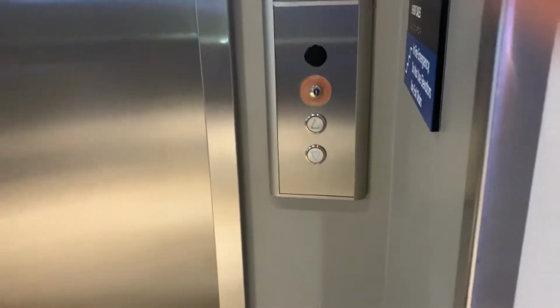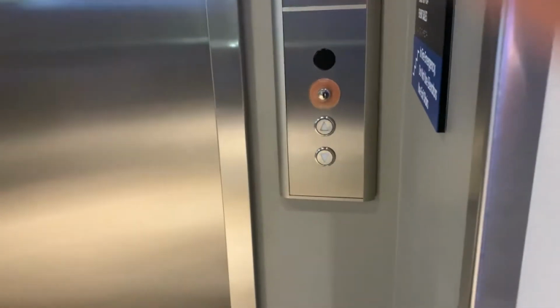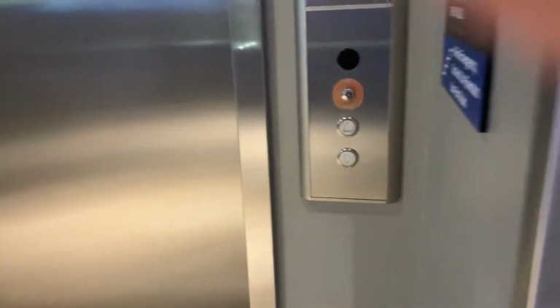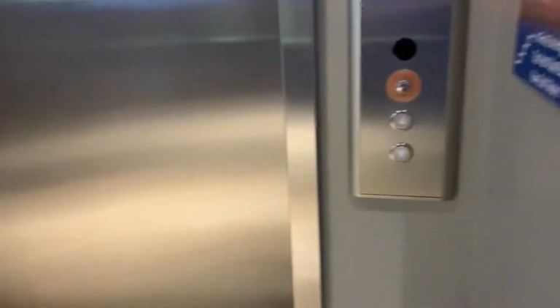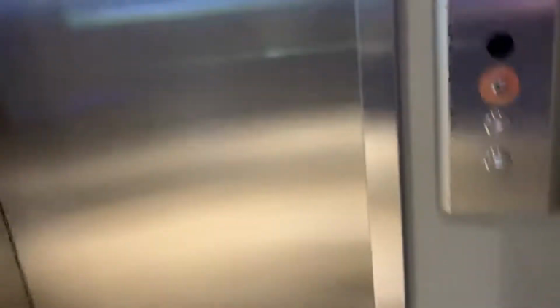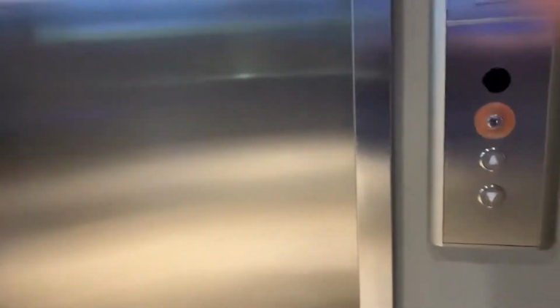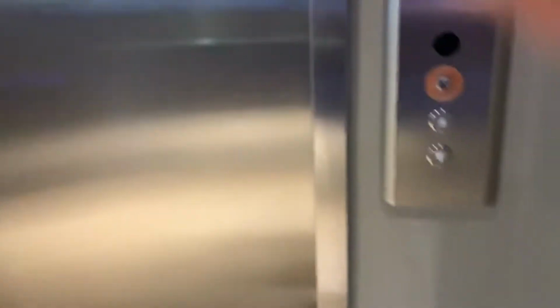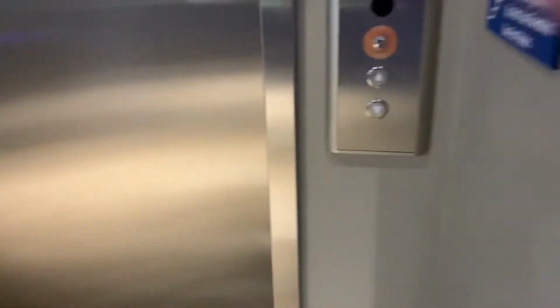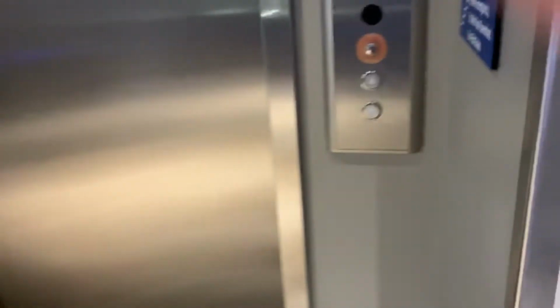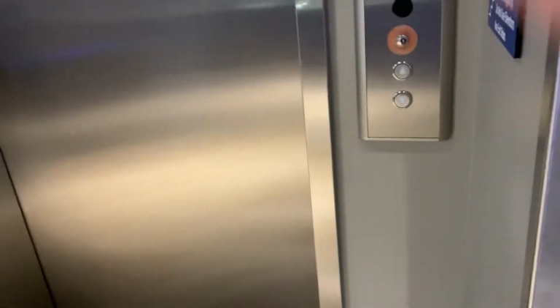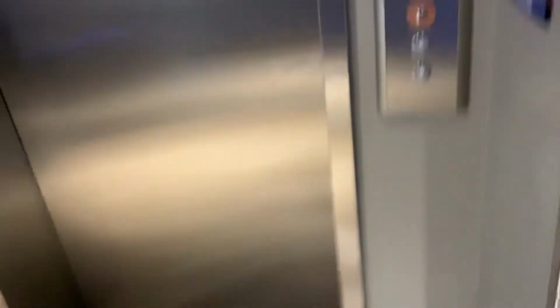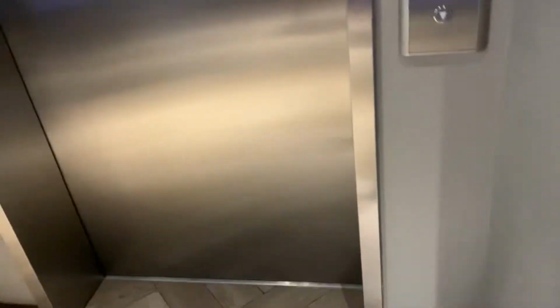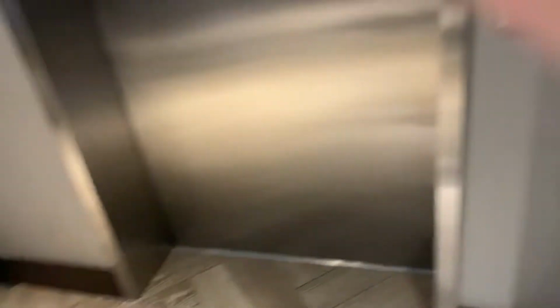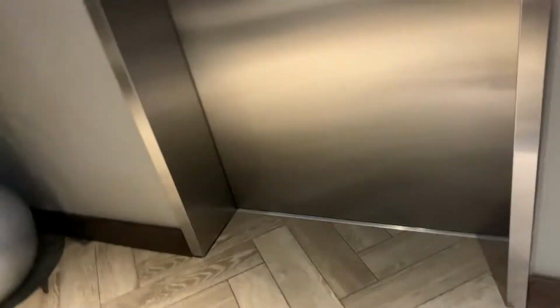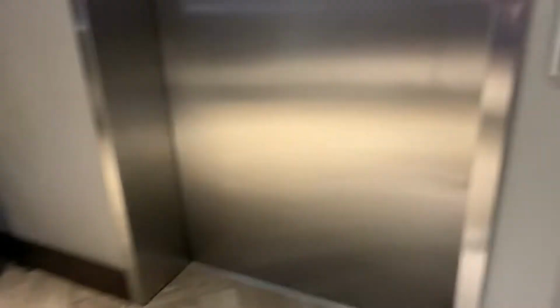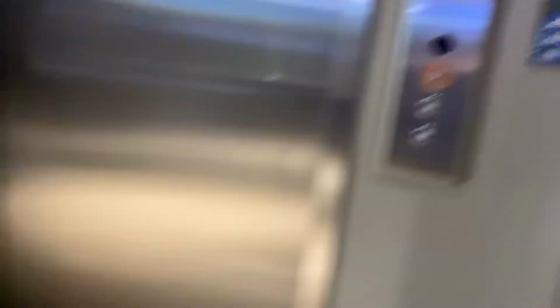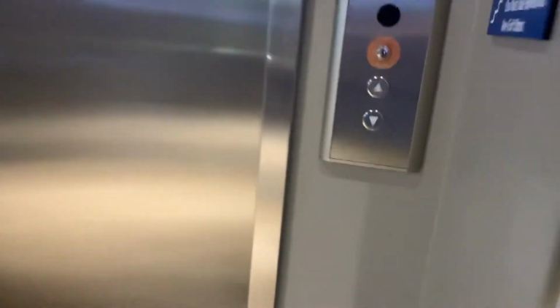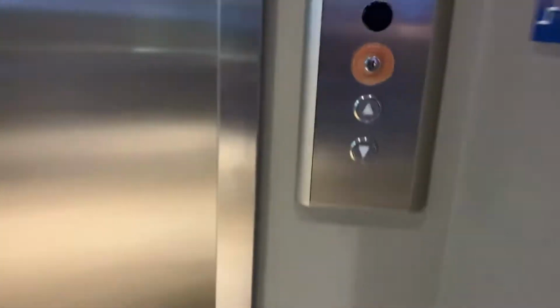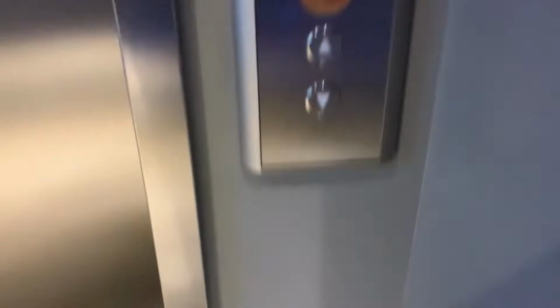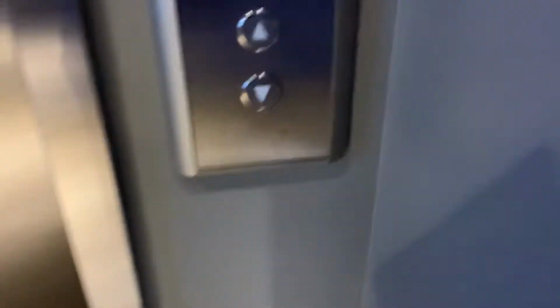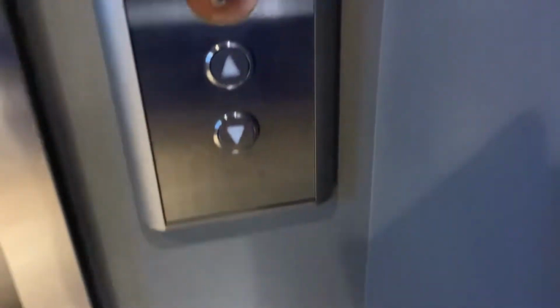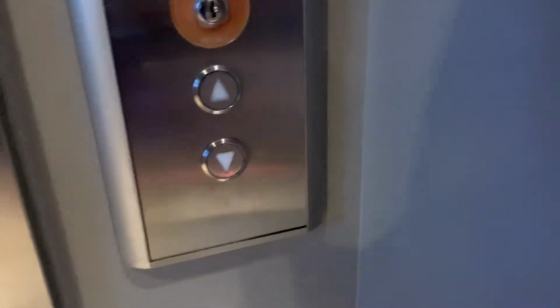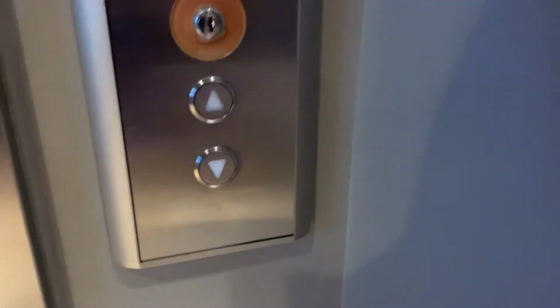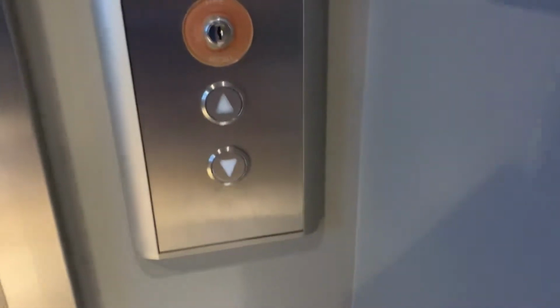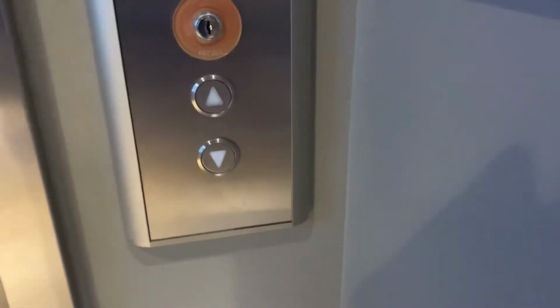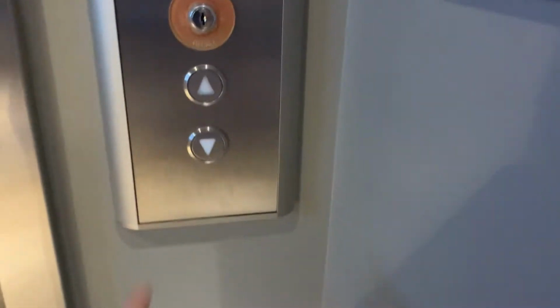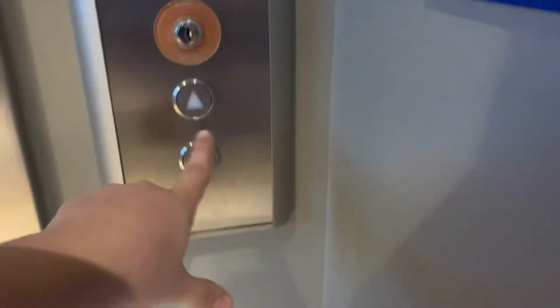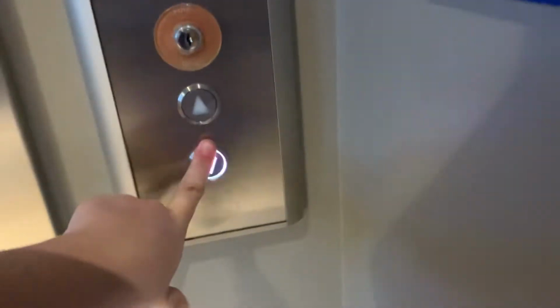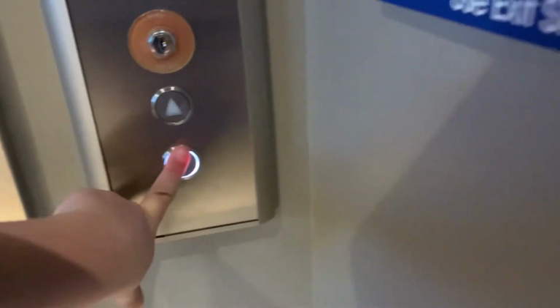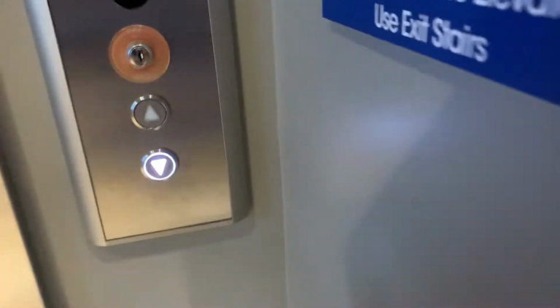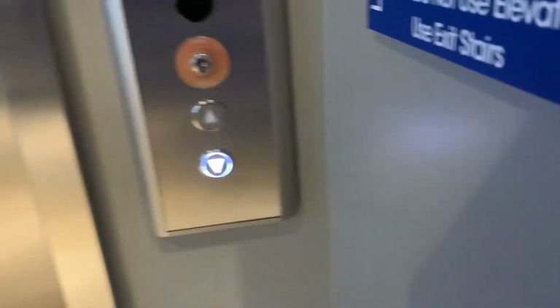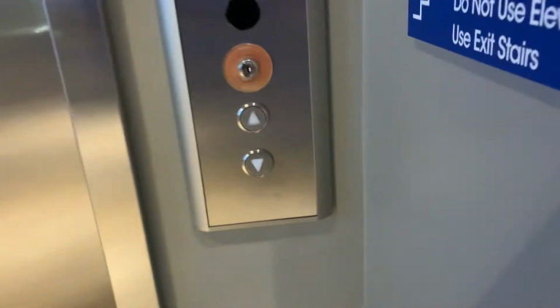This is the elevator at Outlook Topgolf in Tucson, Arizona. Guess what we got here — it's a cone.